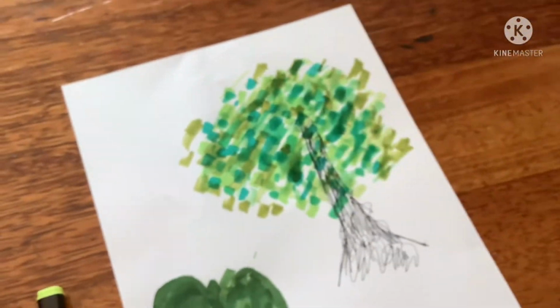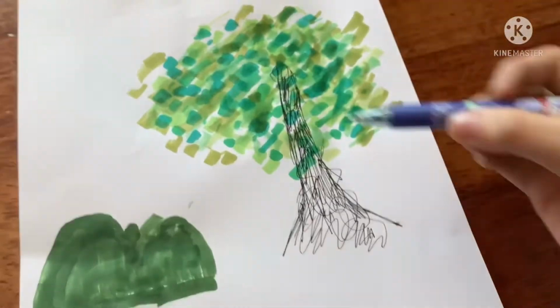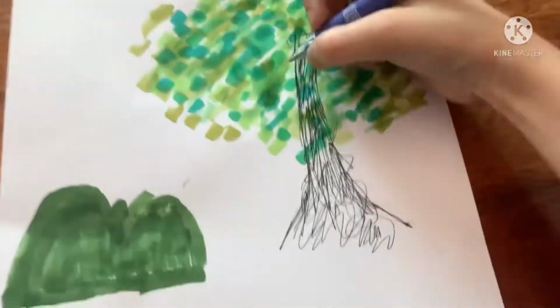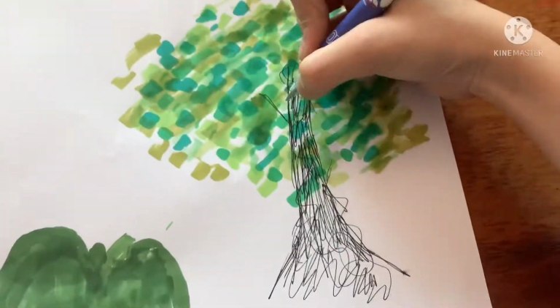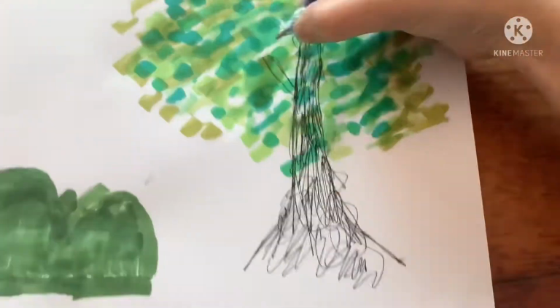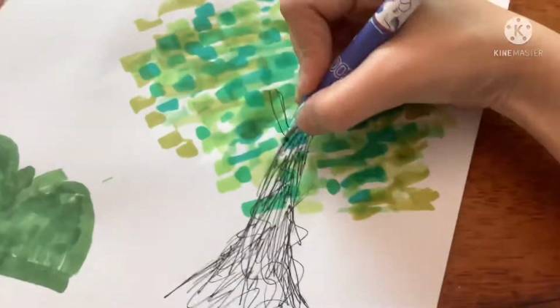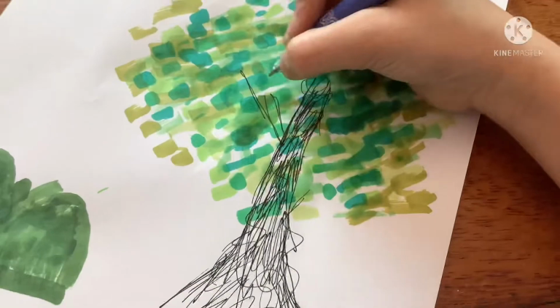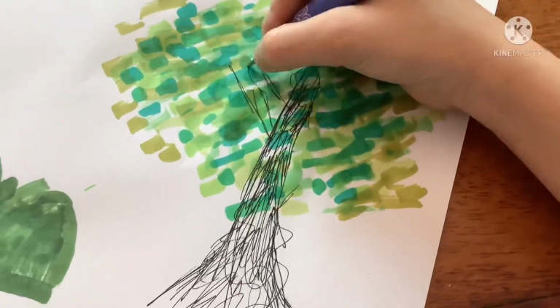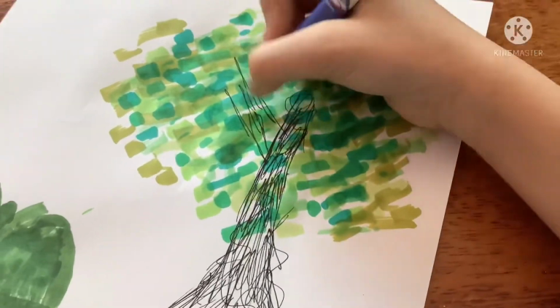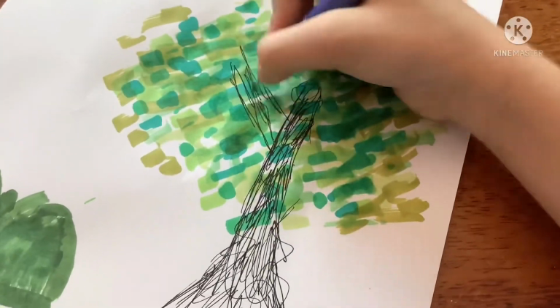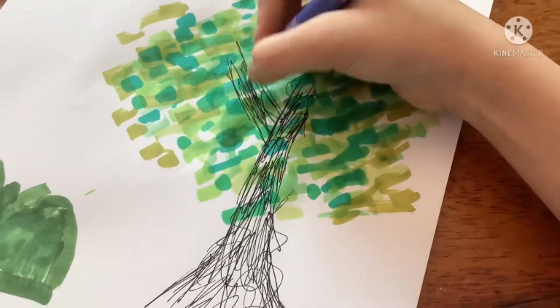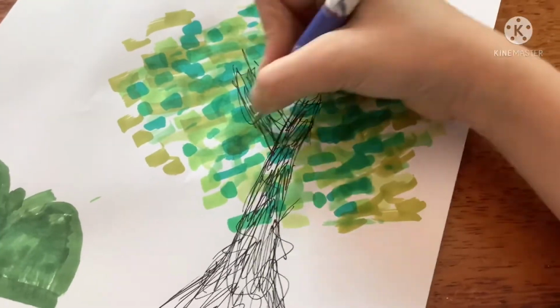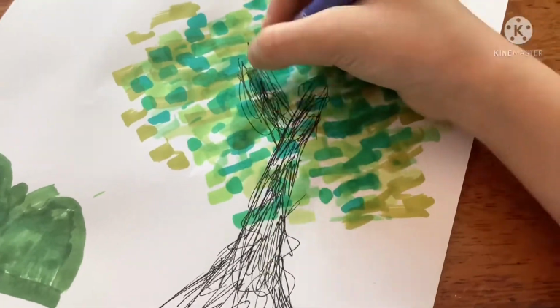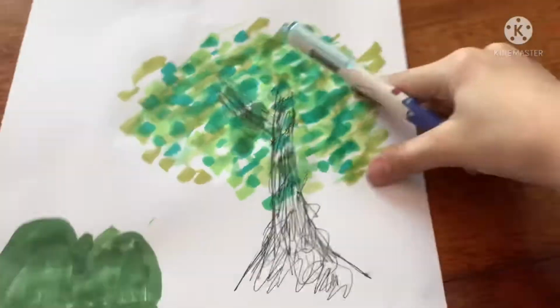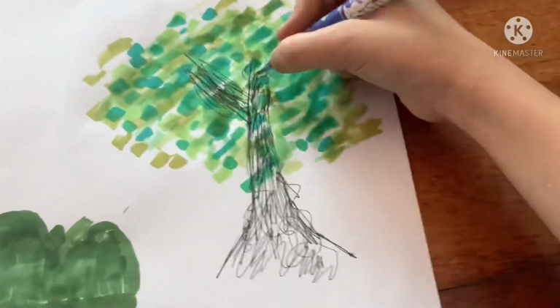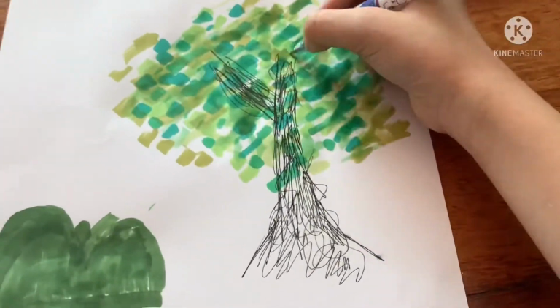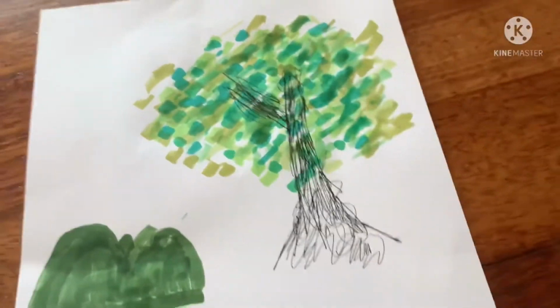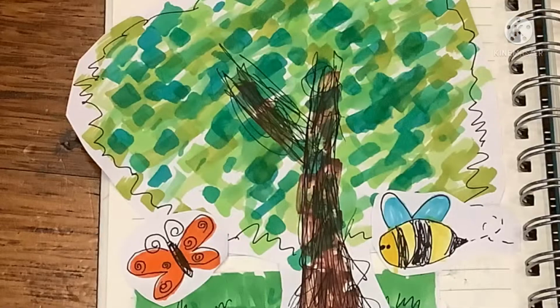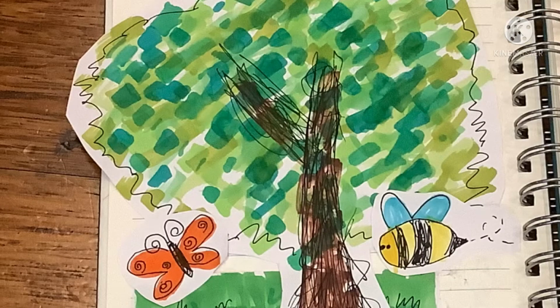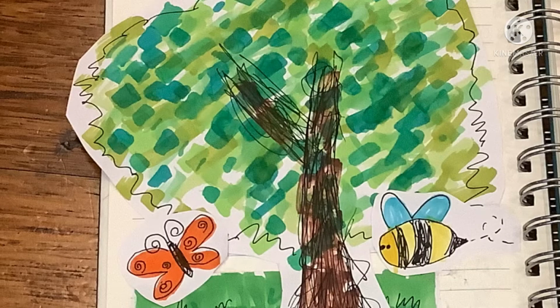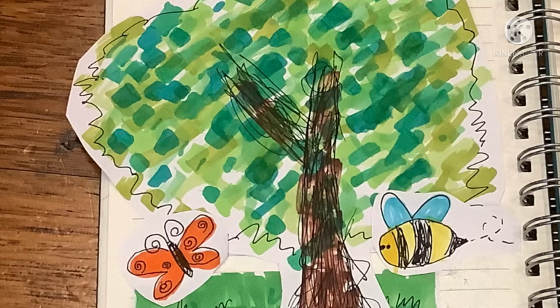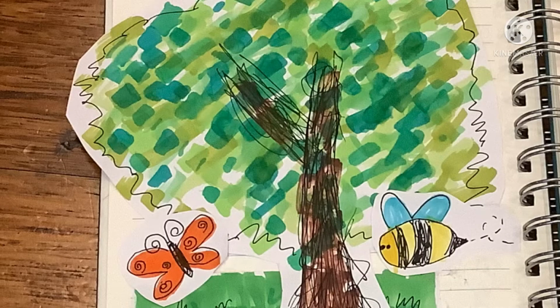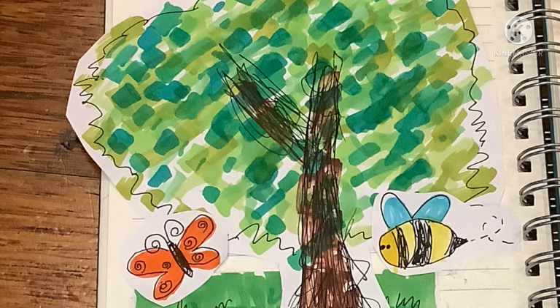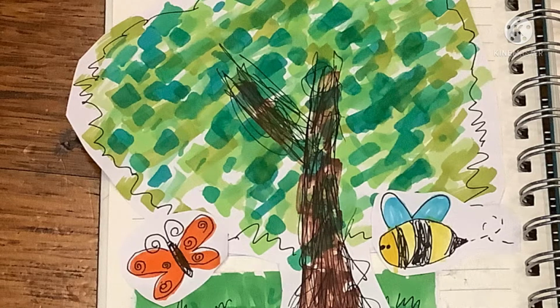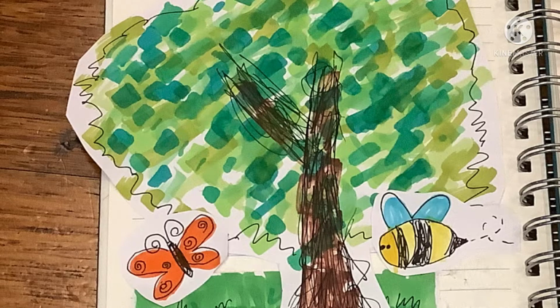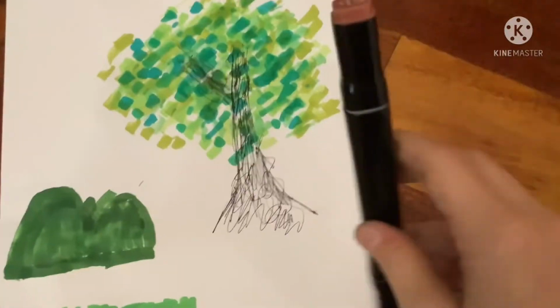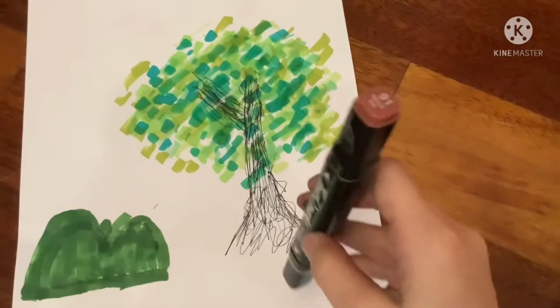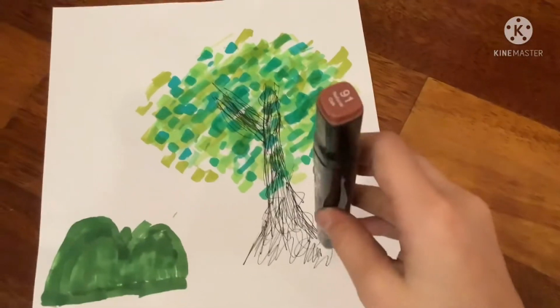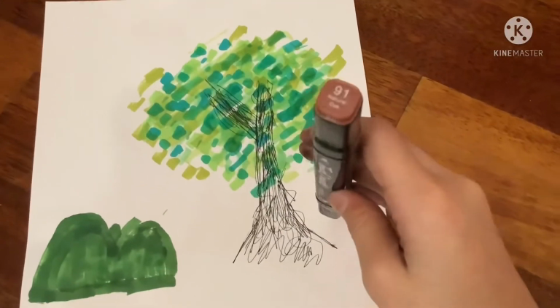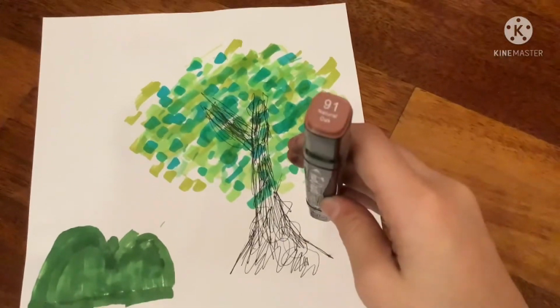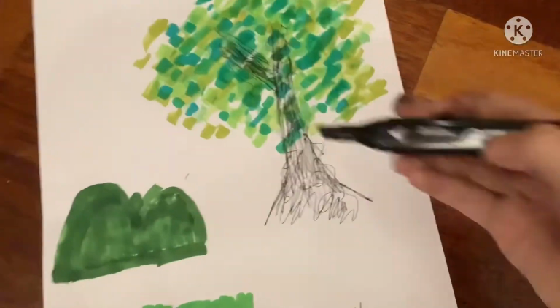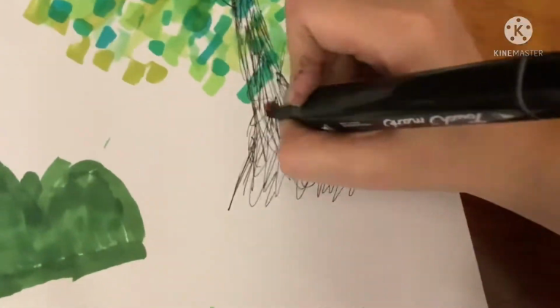Now use your pen and draw a tree branch on the side that has the most leaves. Now that we're done drawing the tree, choose number 91 and colour the trunk.